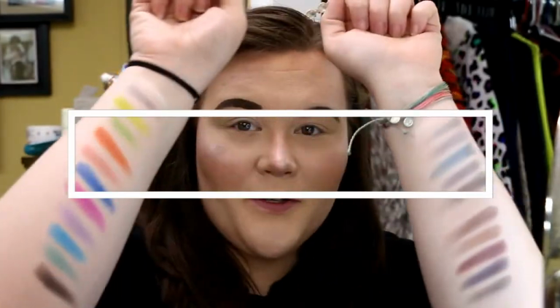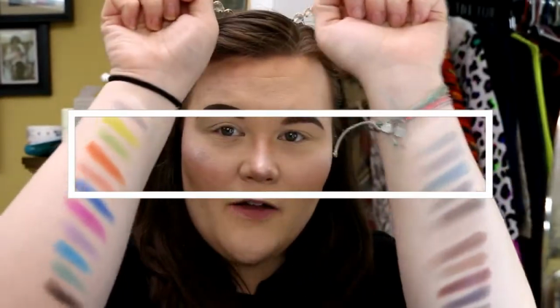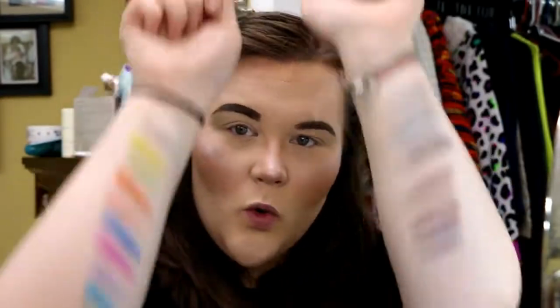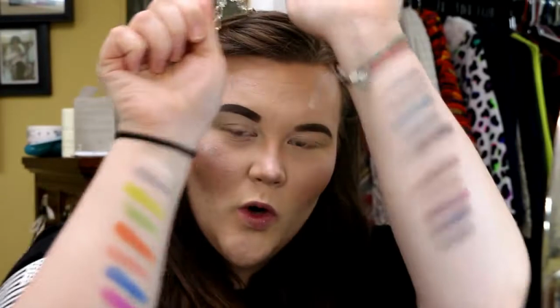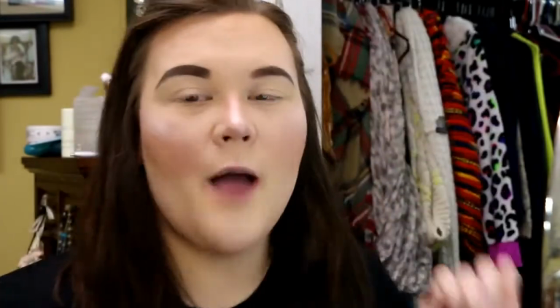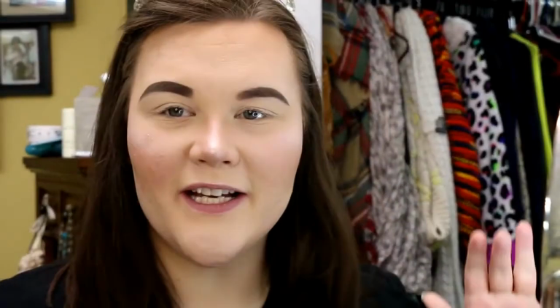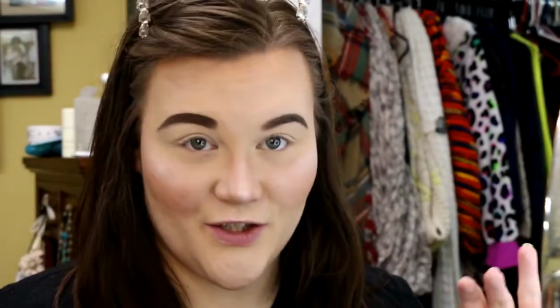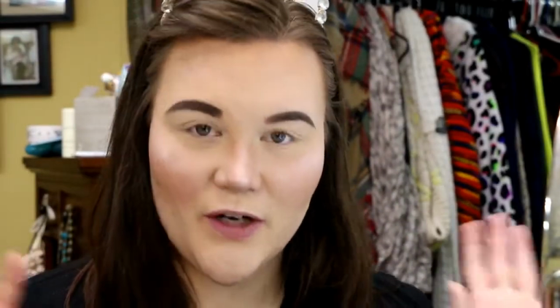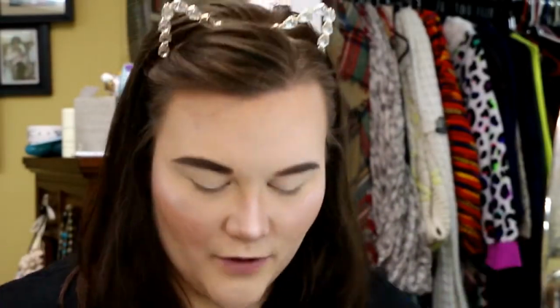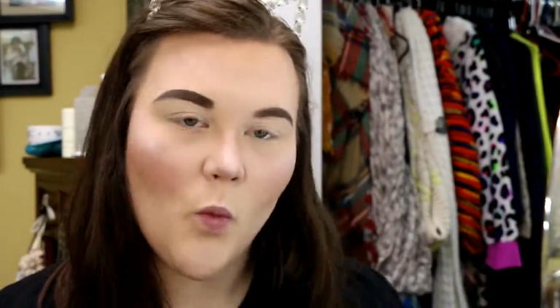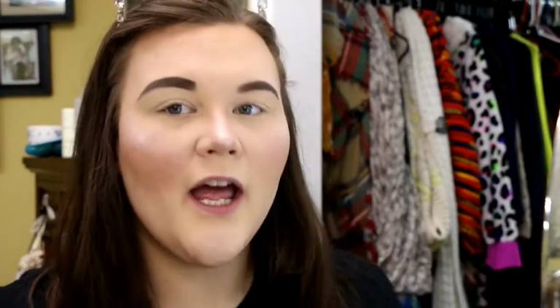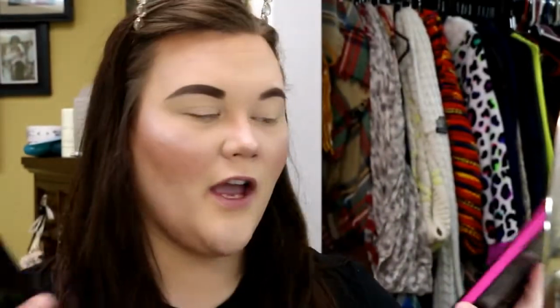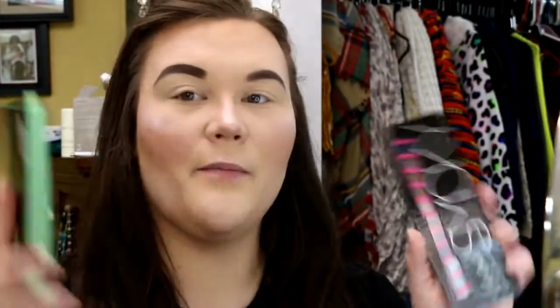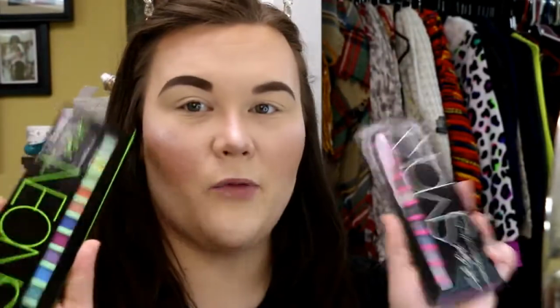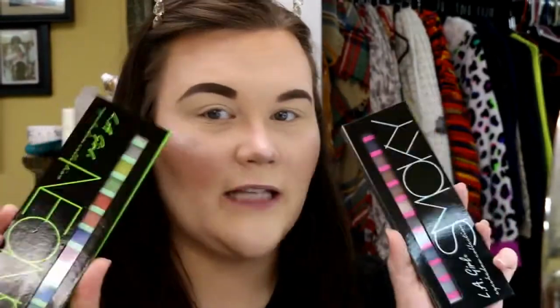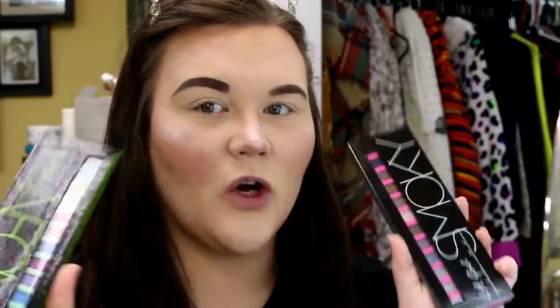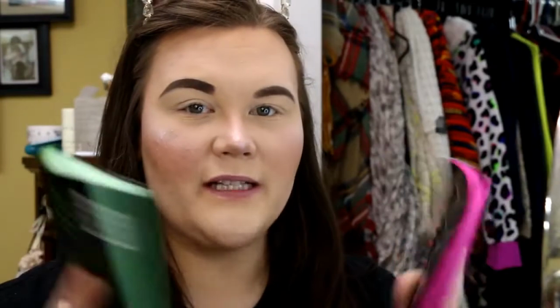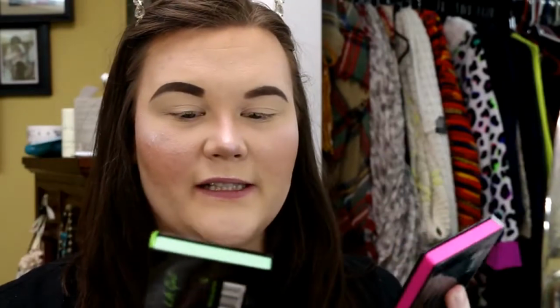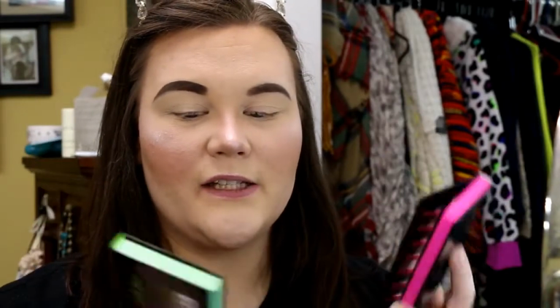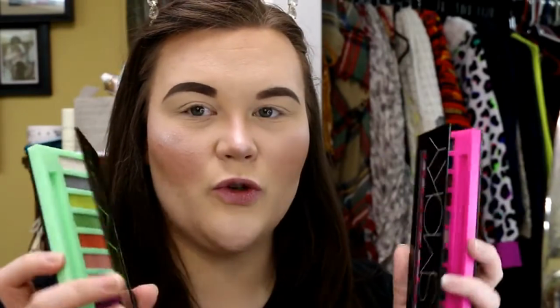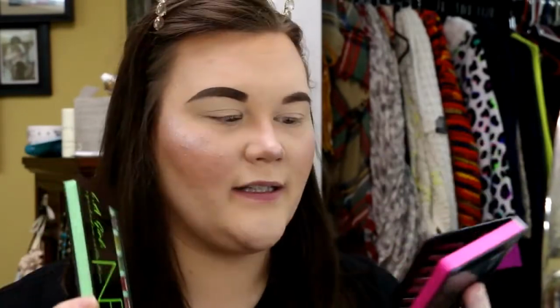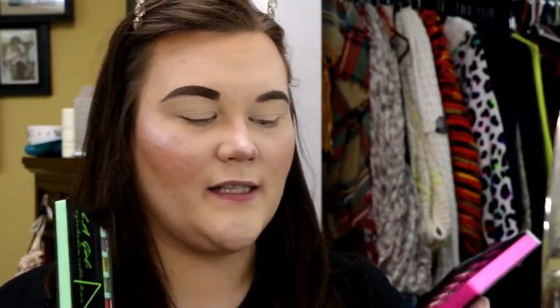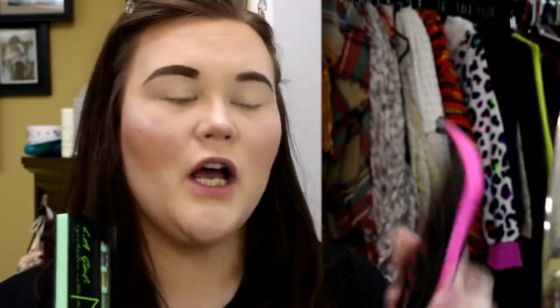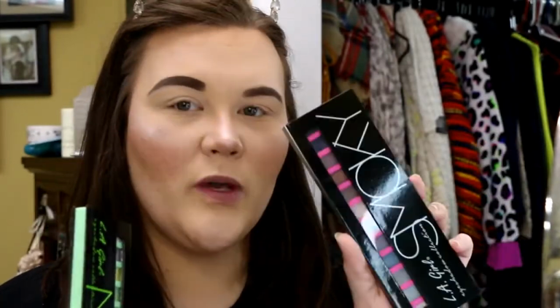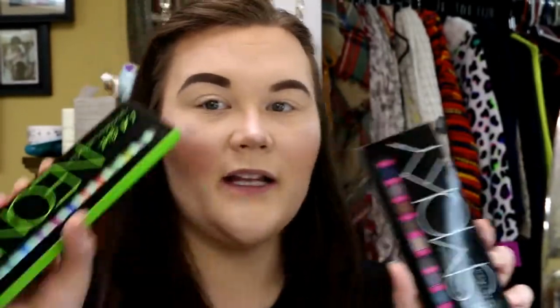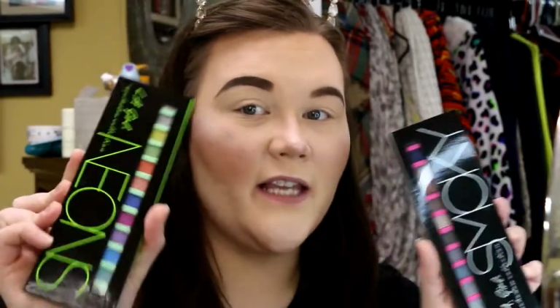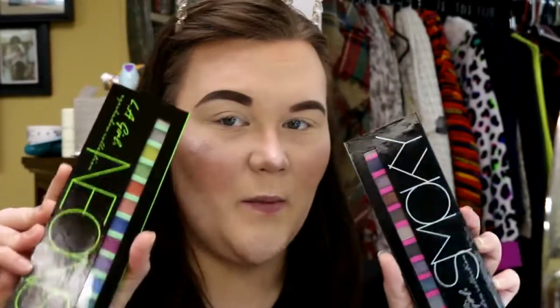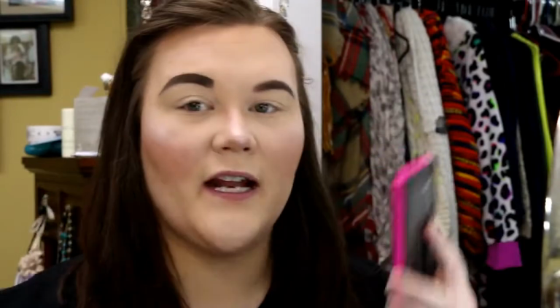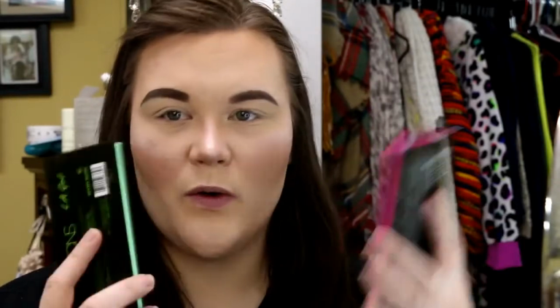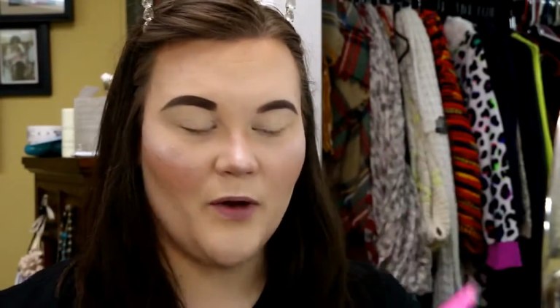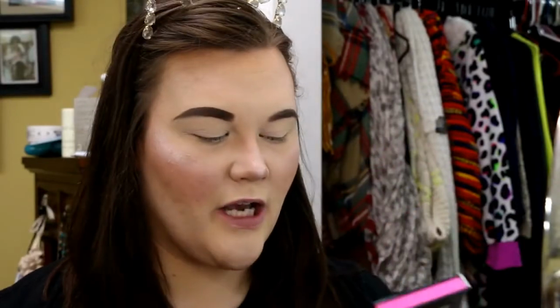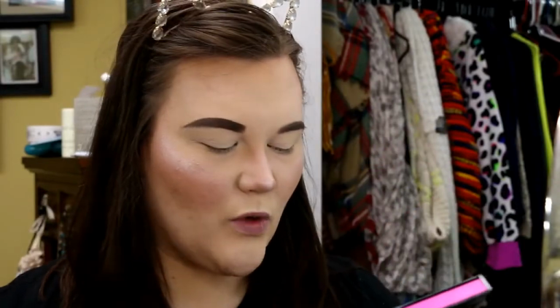You see all these? I'm really excited to do this for a couple of reasons. They are from a brand called LA Girl. They recently released these two new palettes — the Smoky Palette and the Neons Palette — and I will give you a close-up of the shadows.